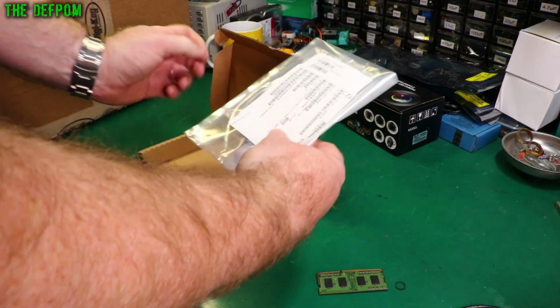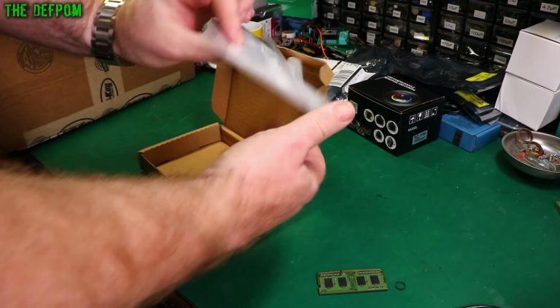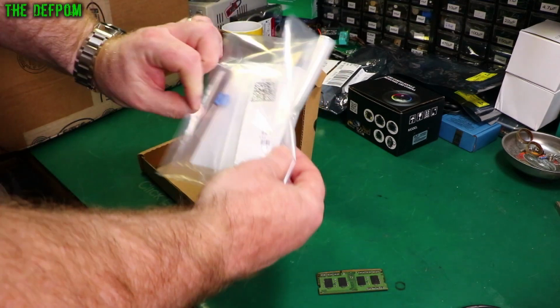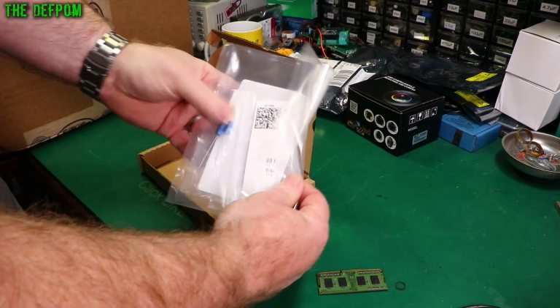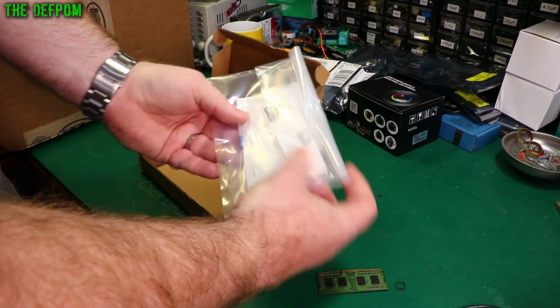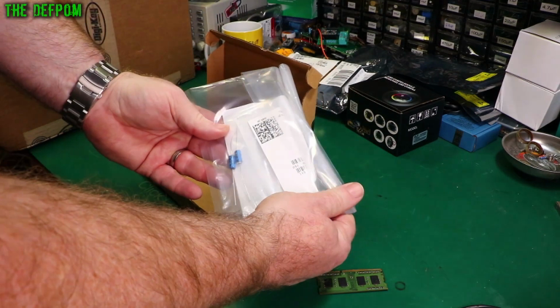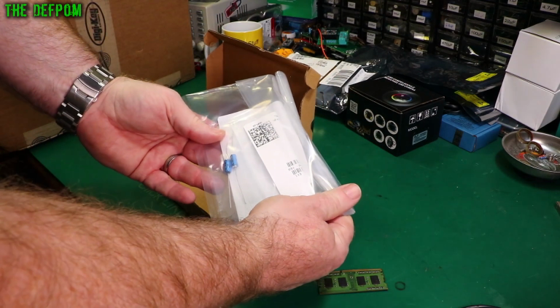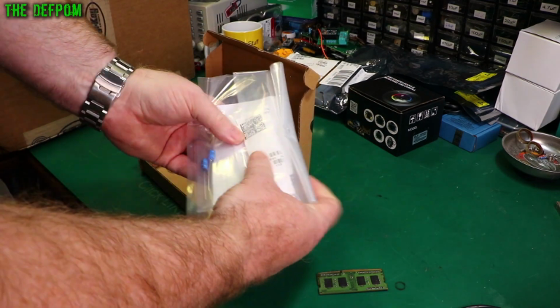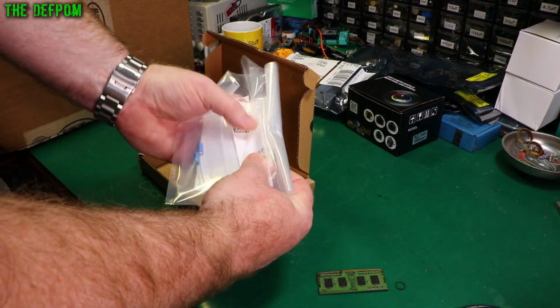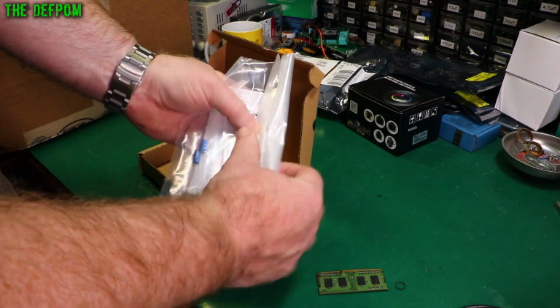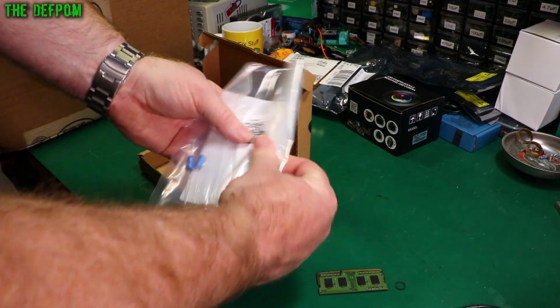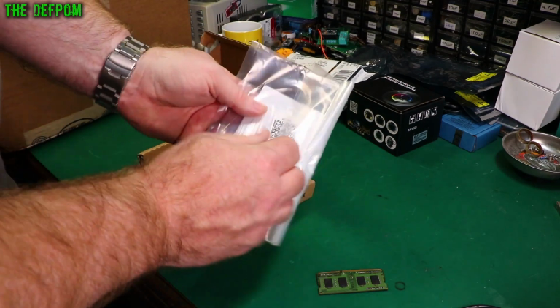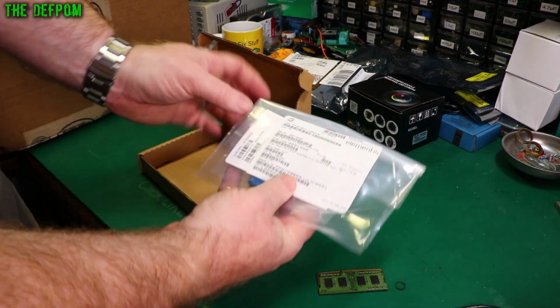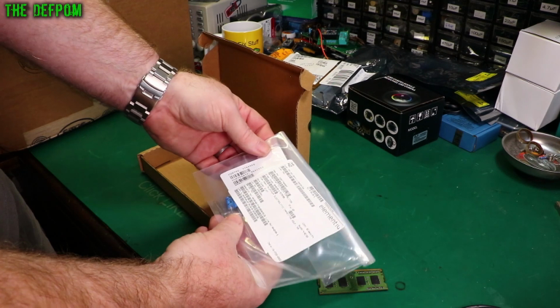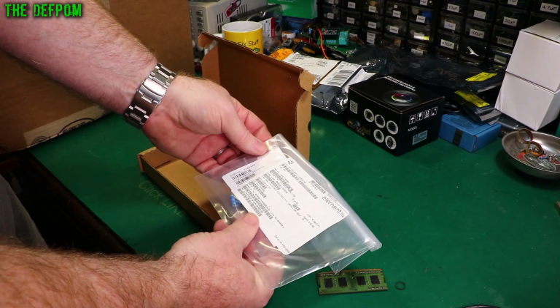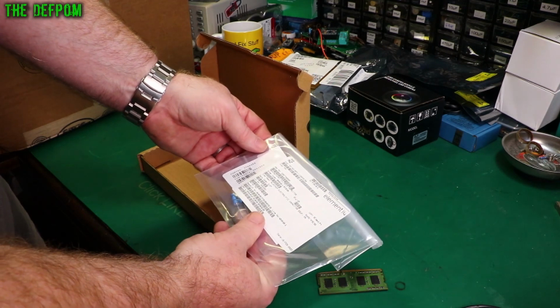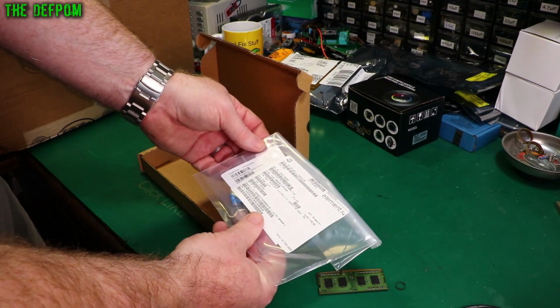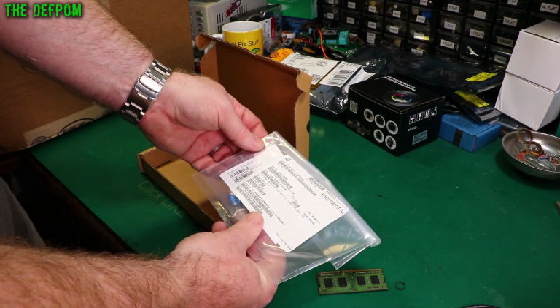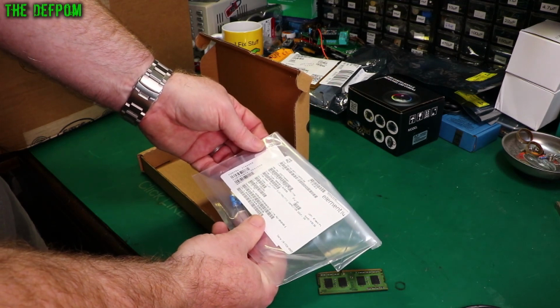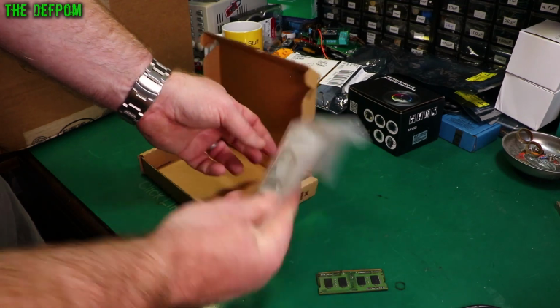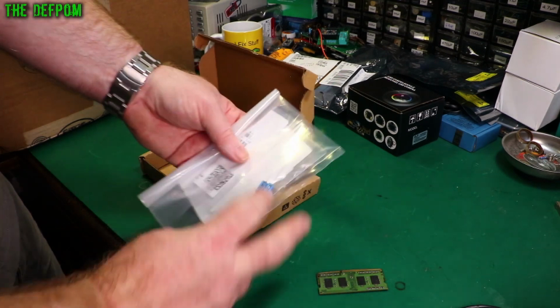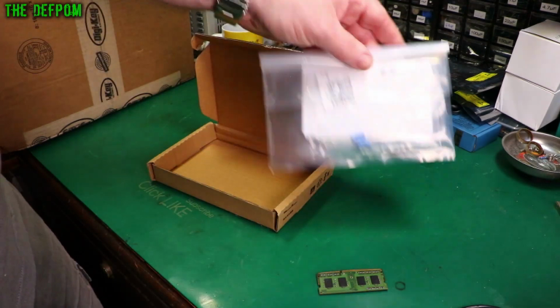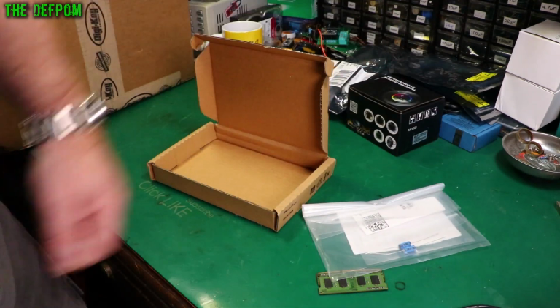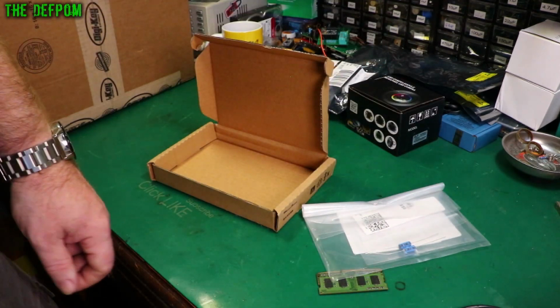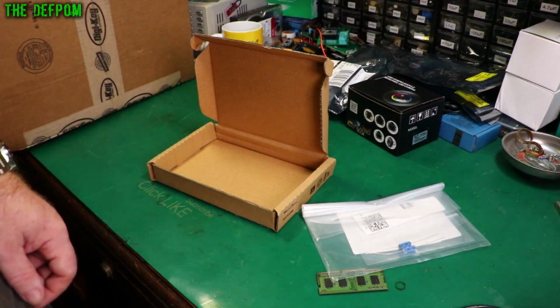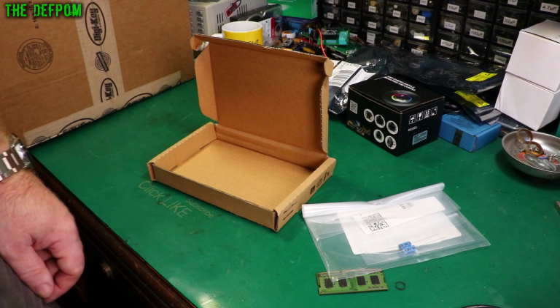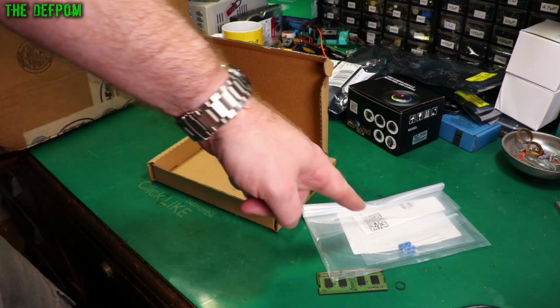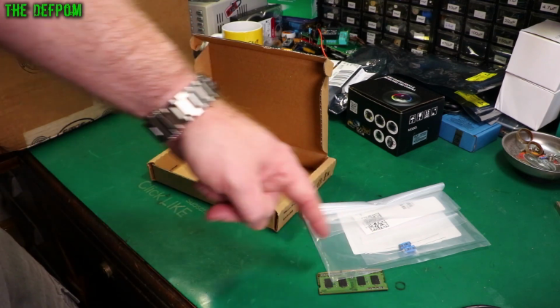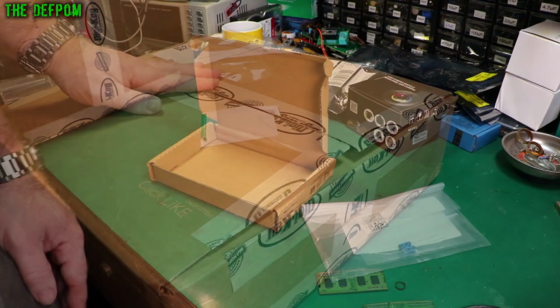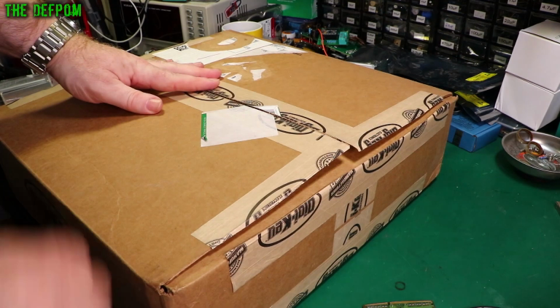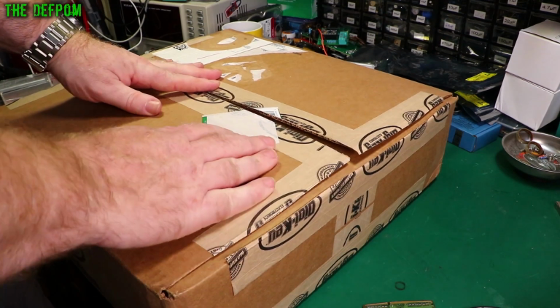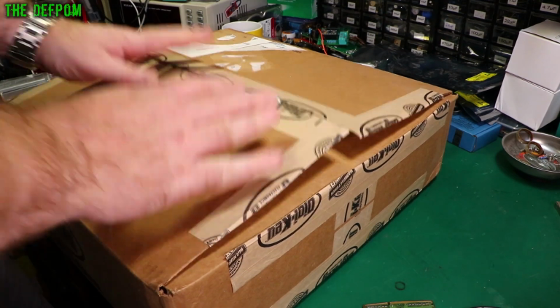So what do we have here? Two capacitors — 22 microfarad 50 volt. Yeah, all that packaging just for two capacitors. These are getting hard to get as well. Let's look at the Digi-key box now.